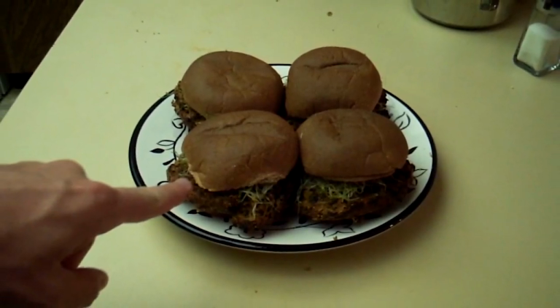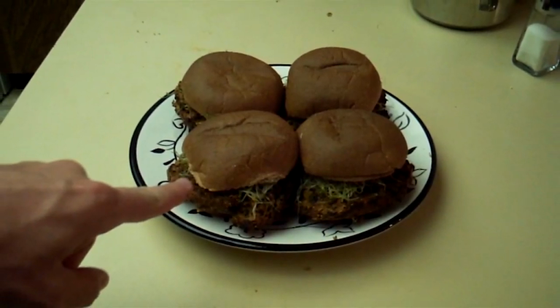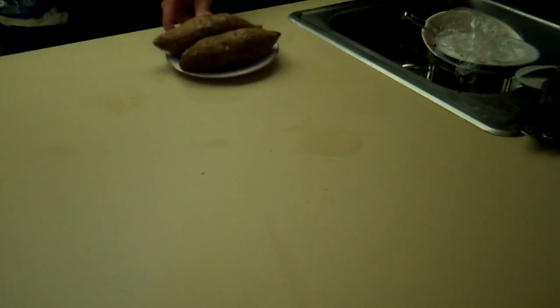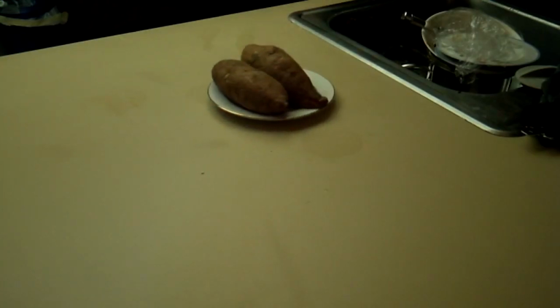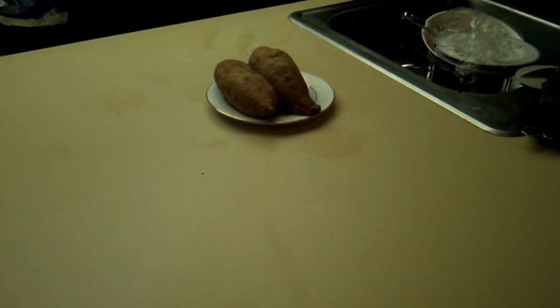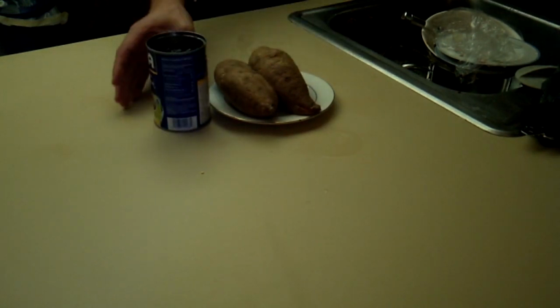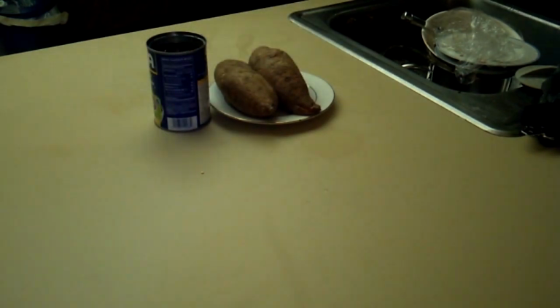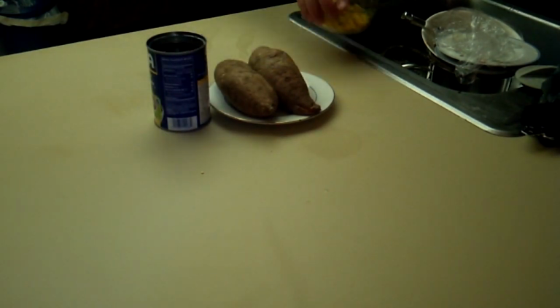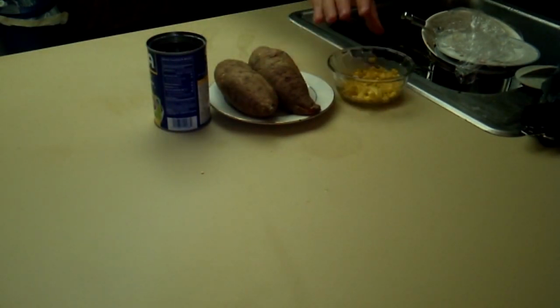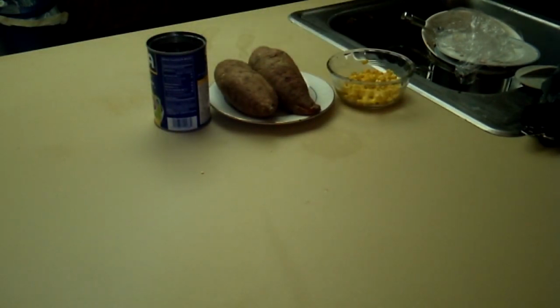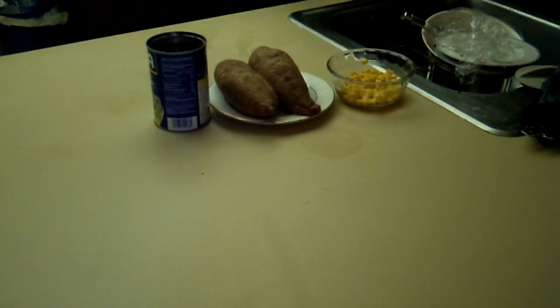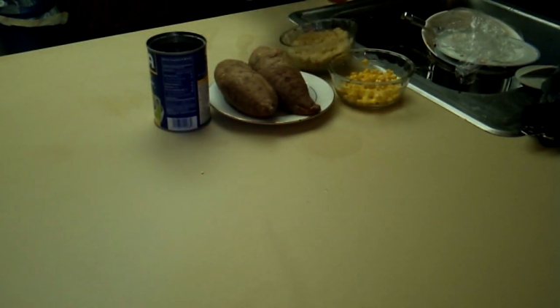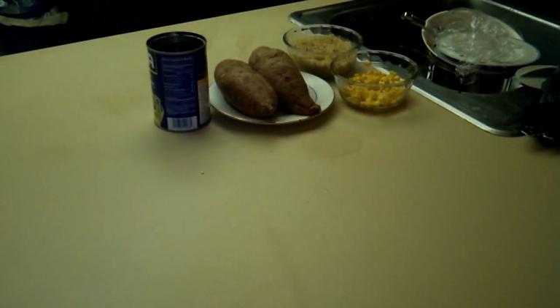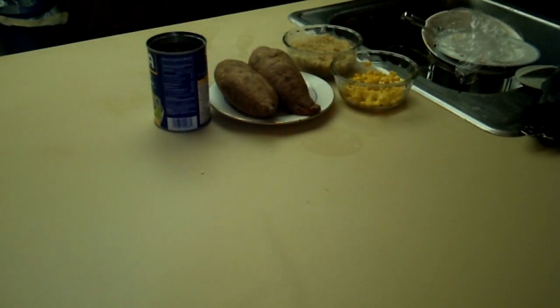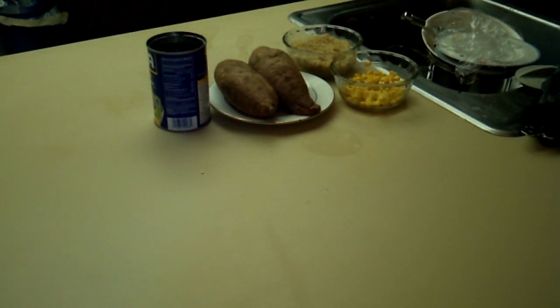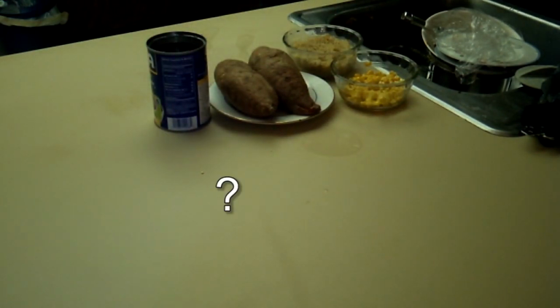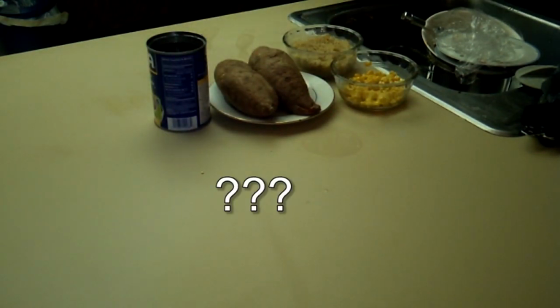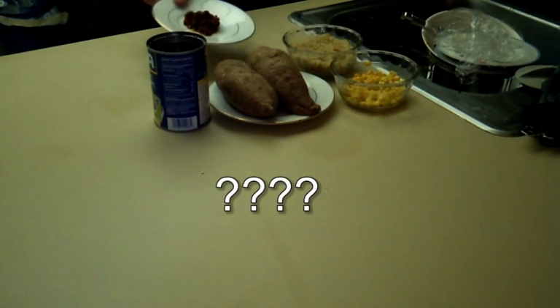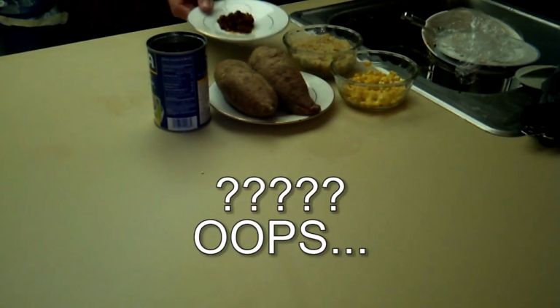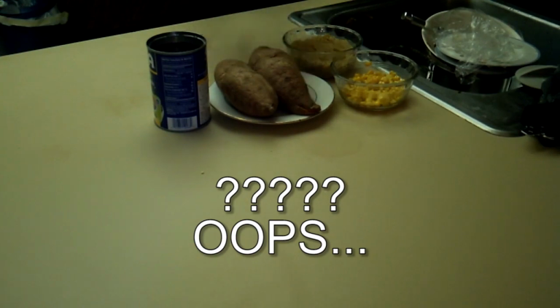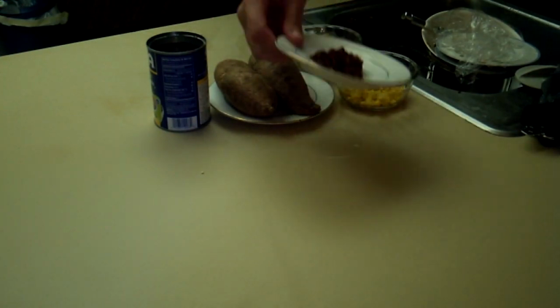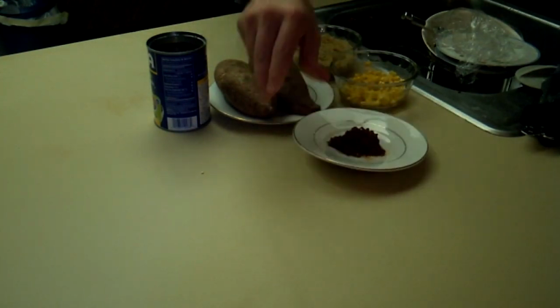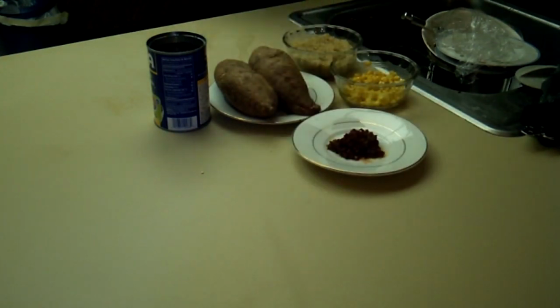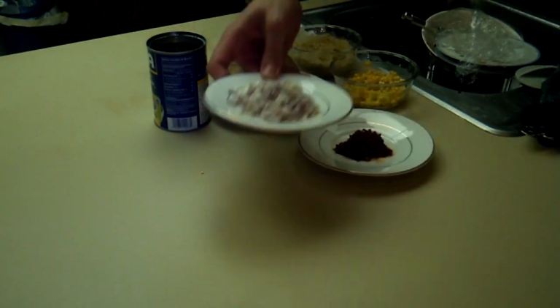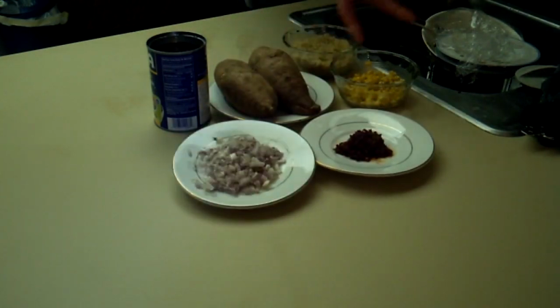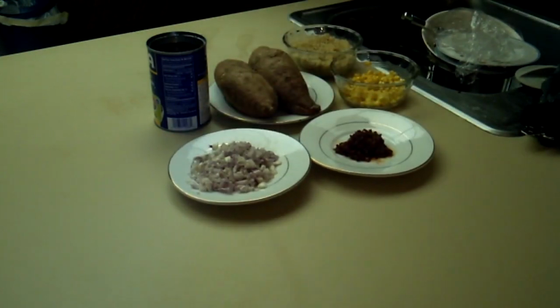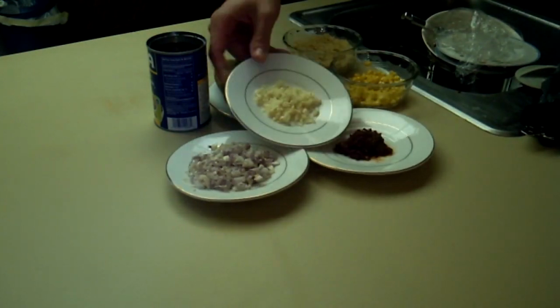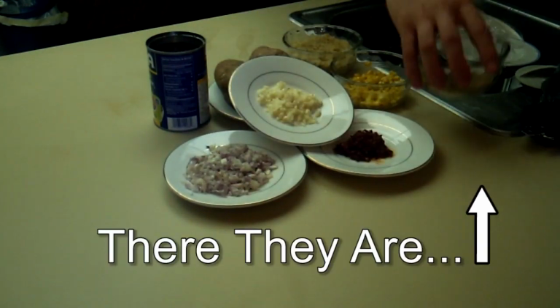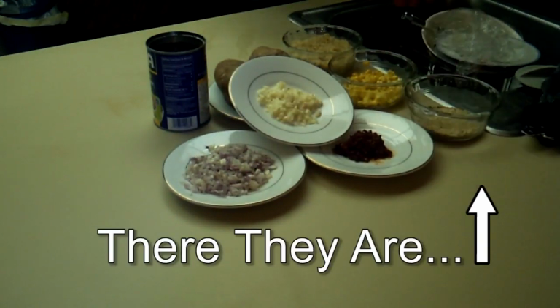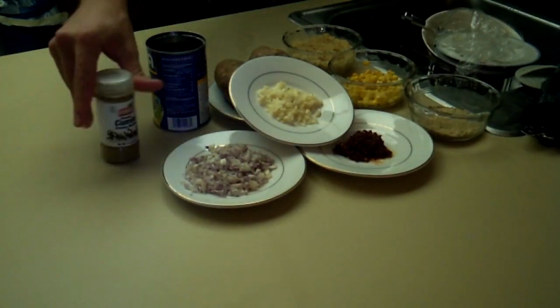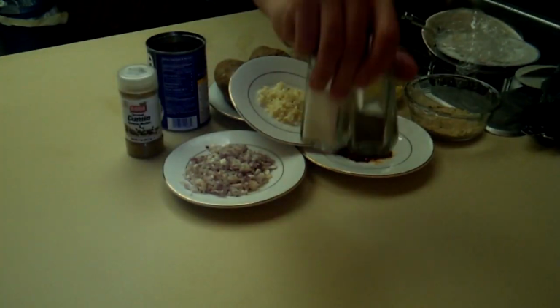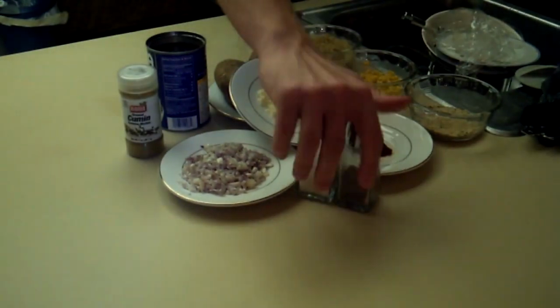Here's what you'll need: two large sweet potatoes, one can of black beans, one-half cup of corn, one-half cup of cooked quinoa, one-half cup of breadcrumbs, three chipotle peppers seeded and minced, four shallots minced, four cloves of garlic minced, cumin, salt and pepper.